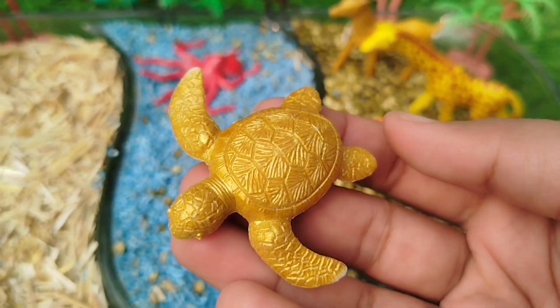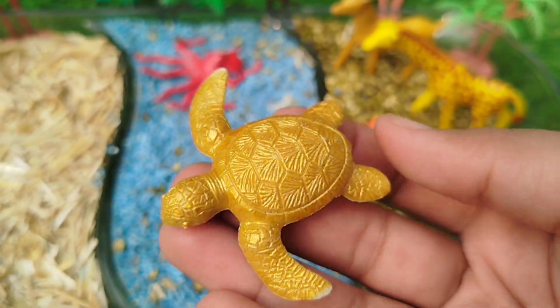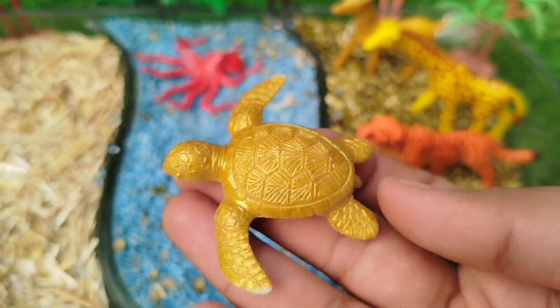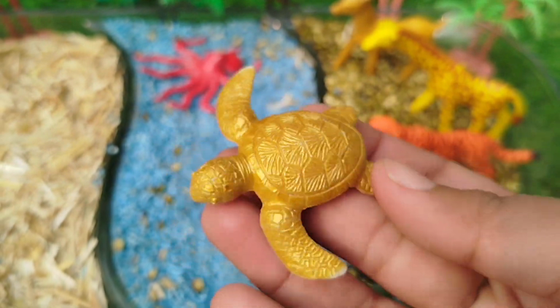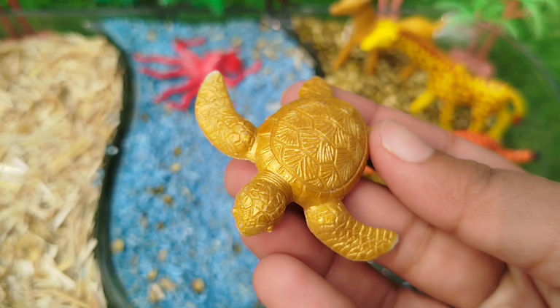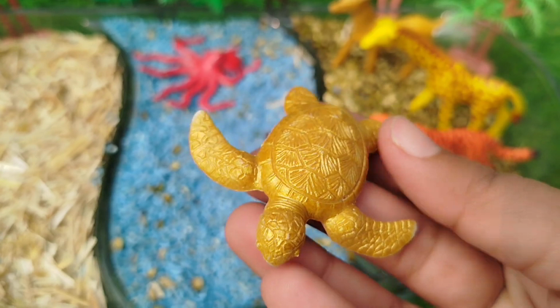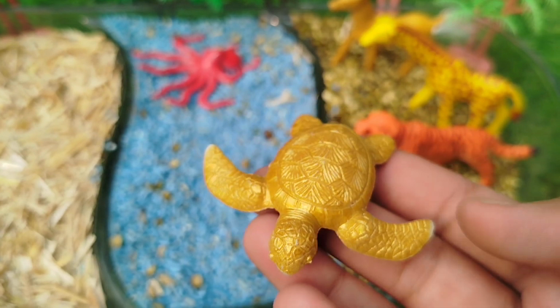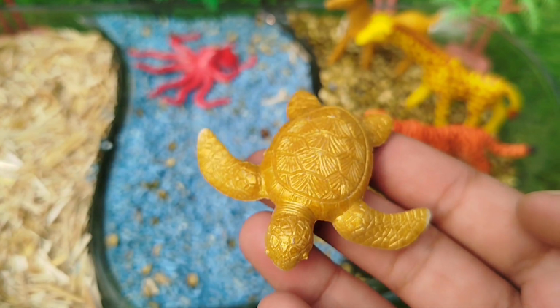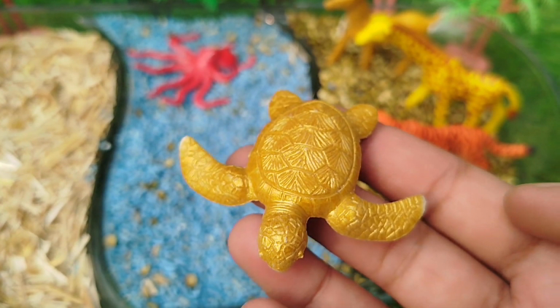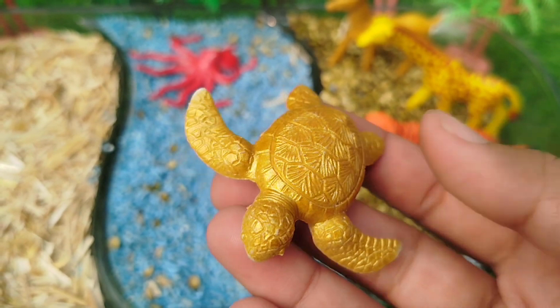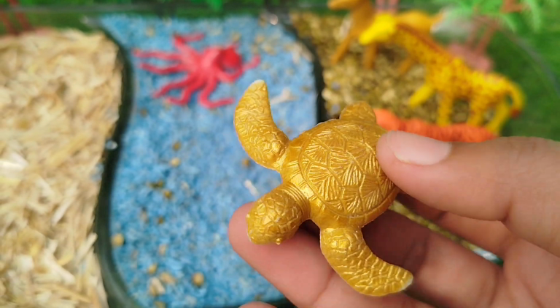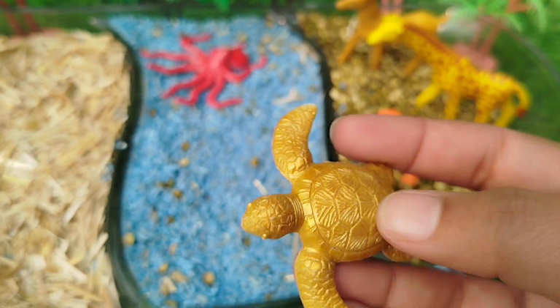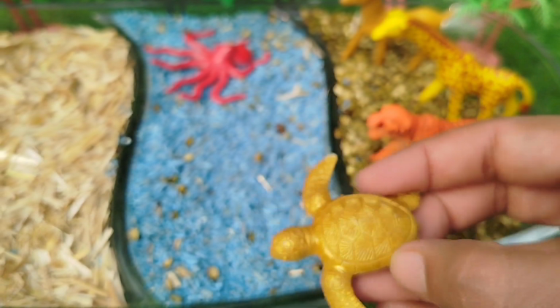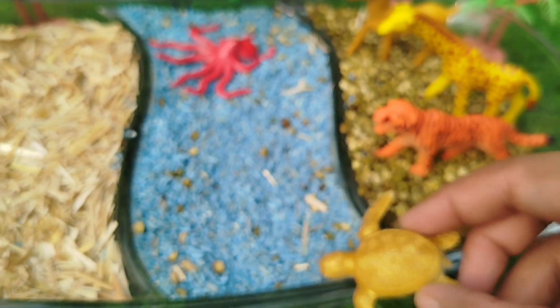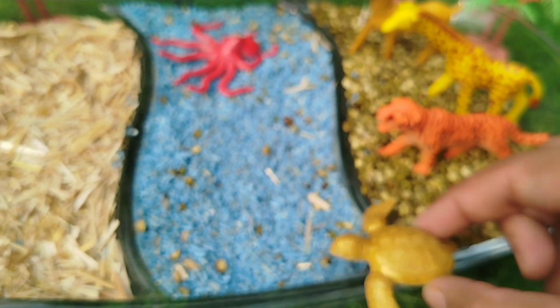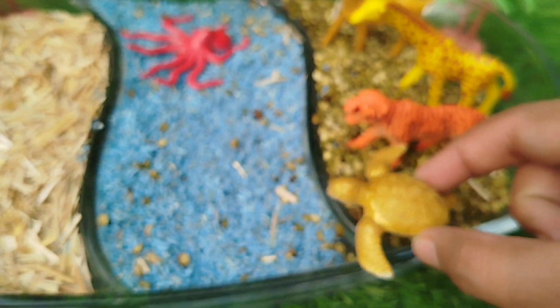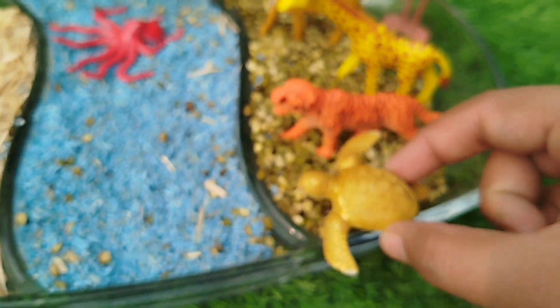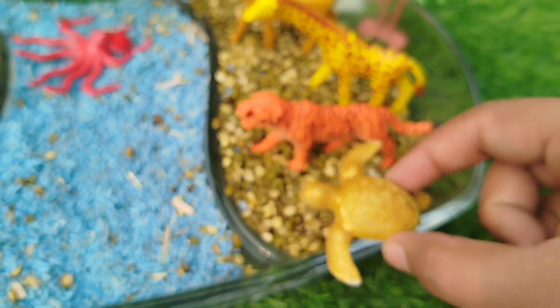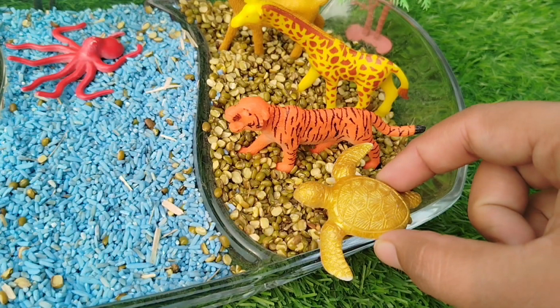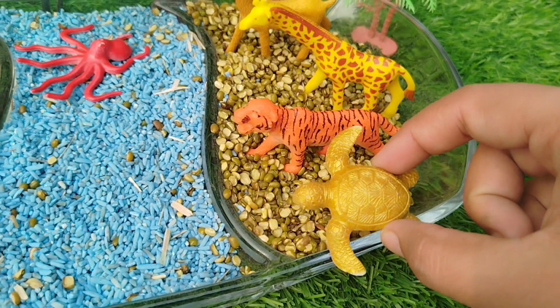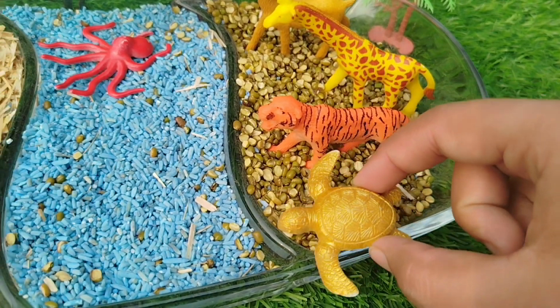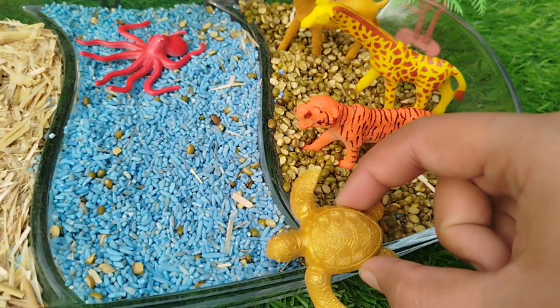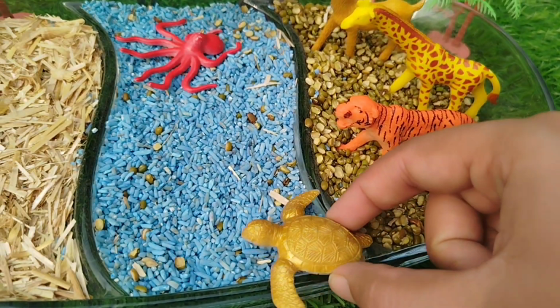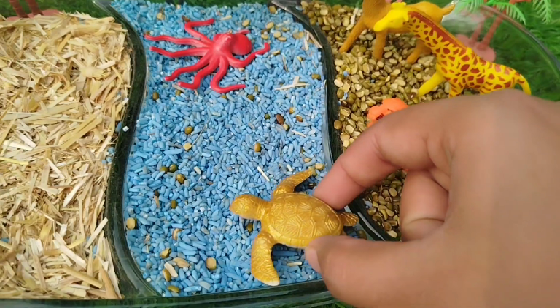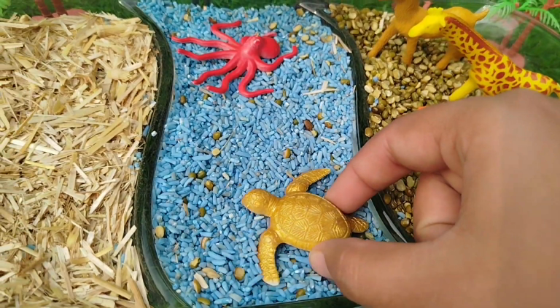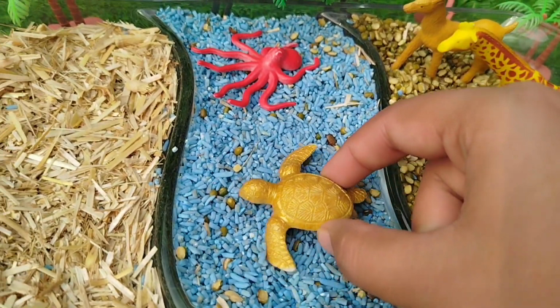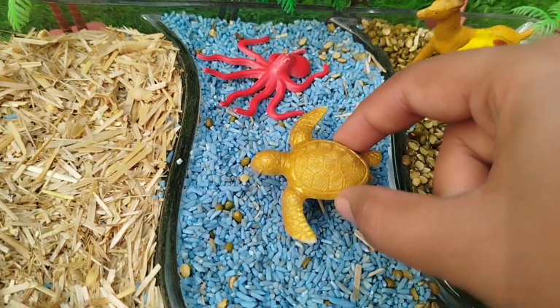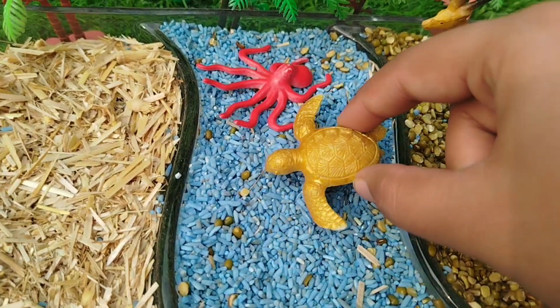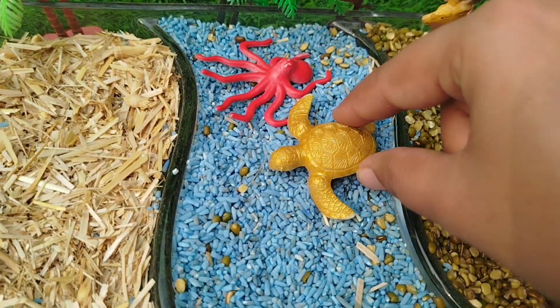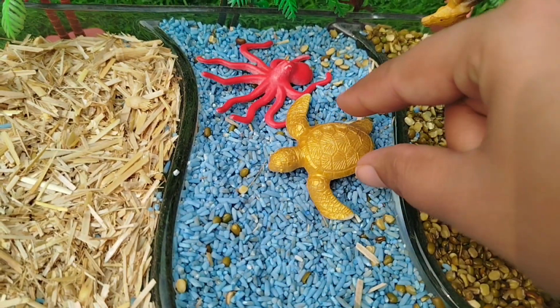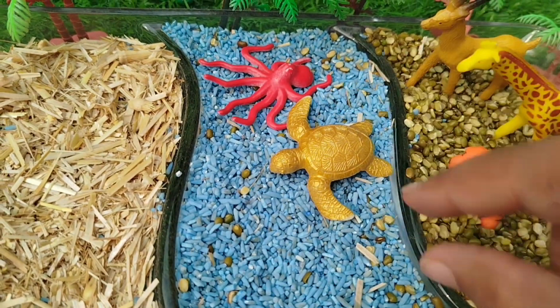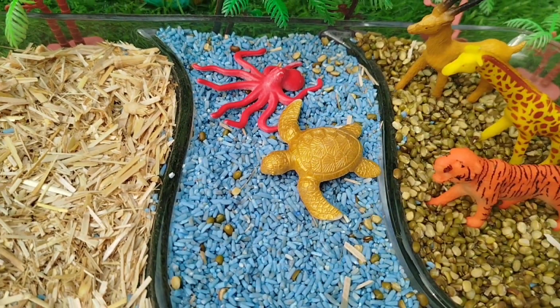This is a sea turtle. Does a sea turtle live on land? No! A sea turtle lives in the water.